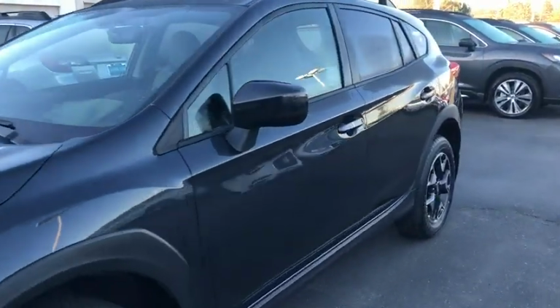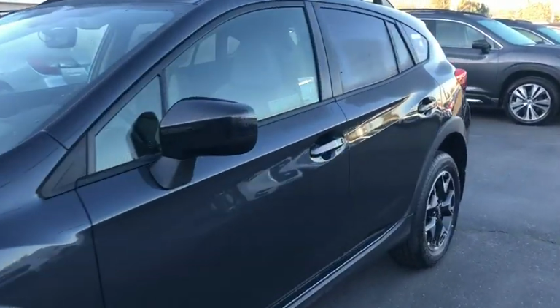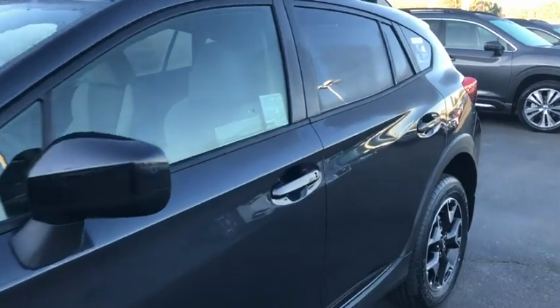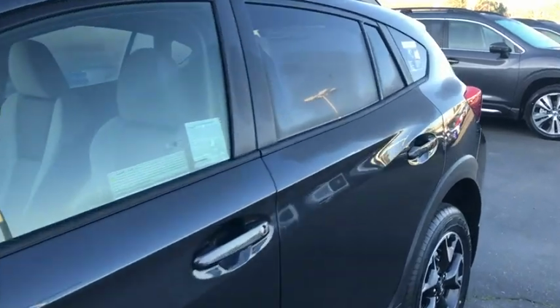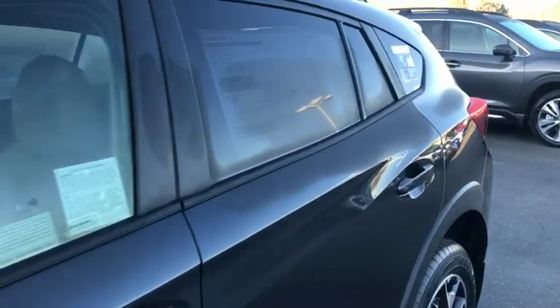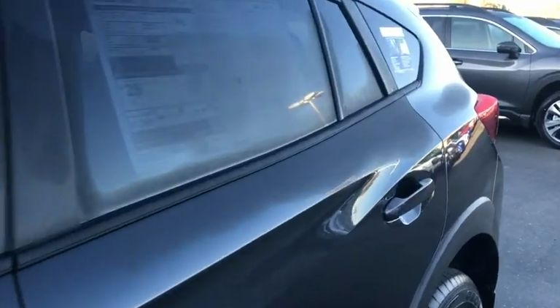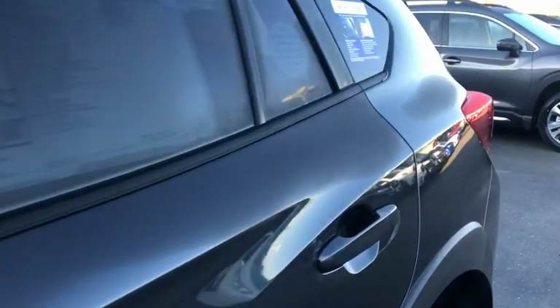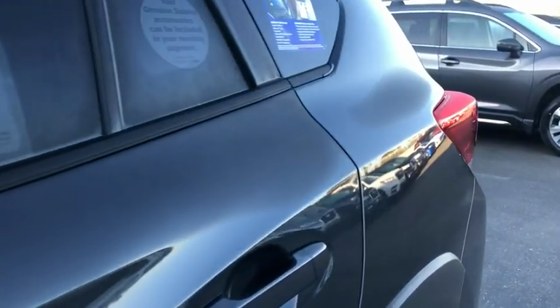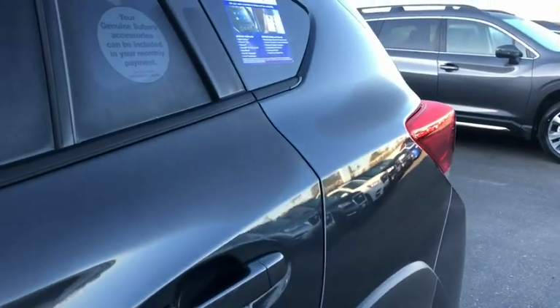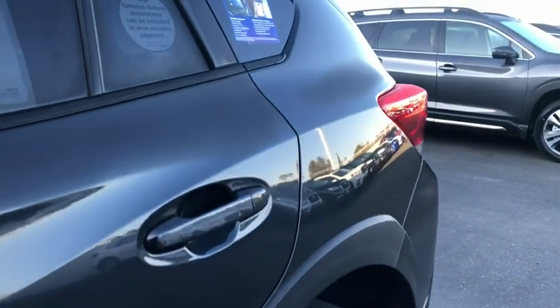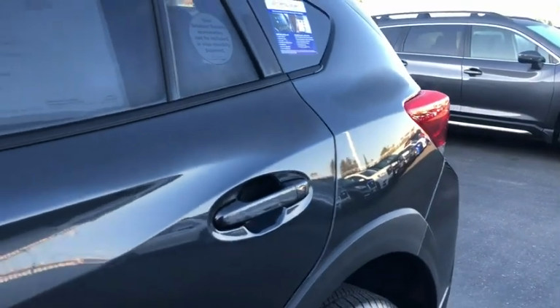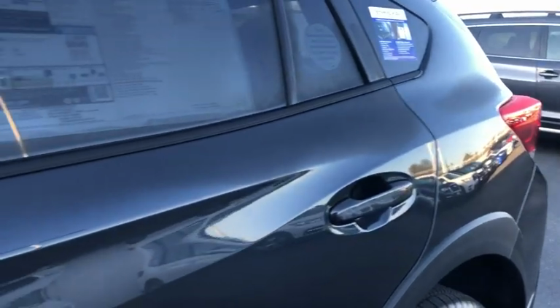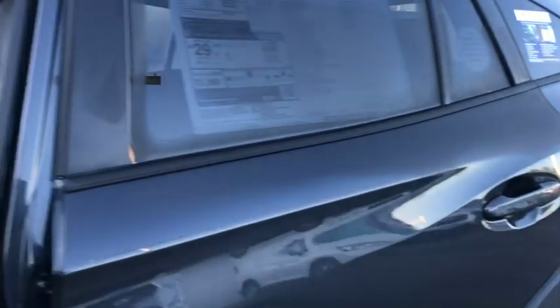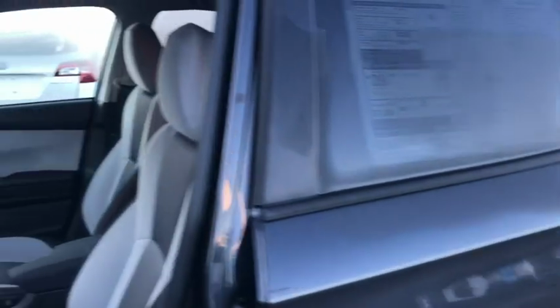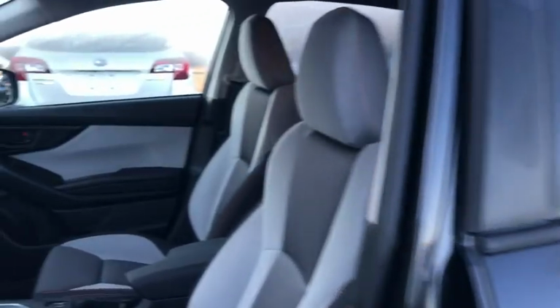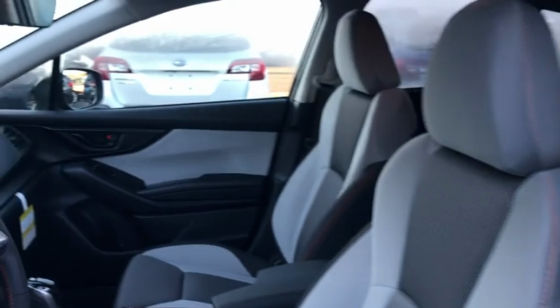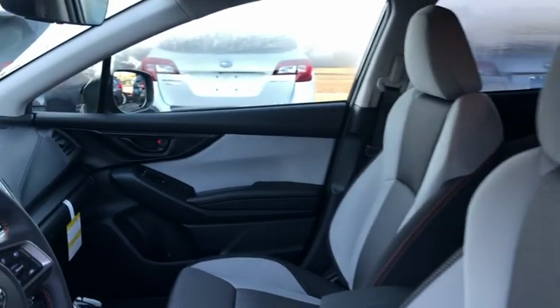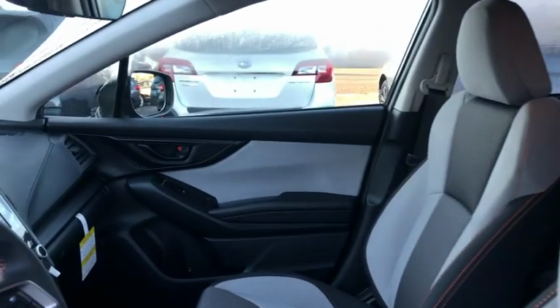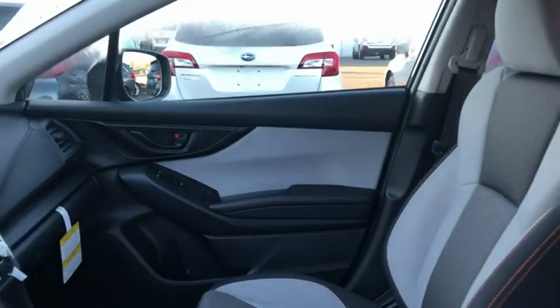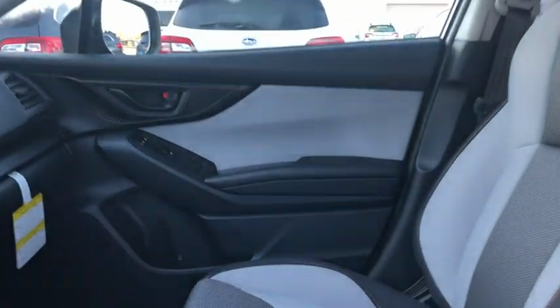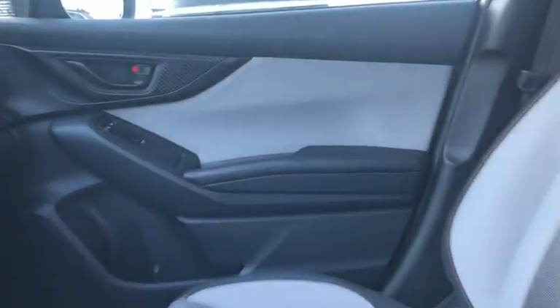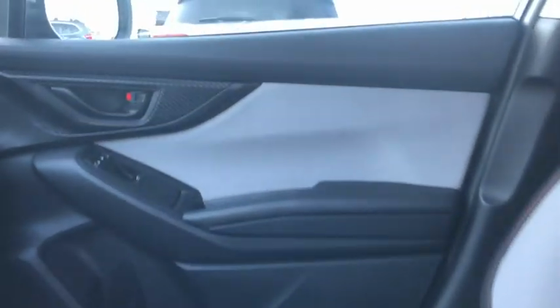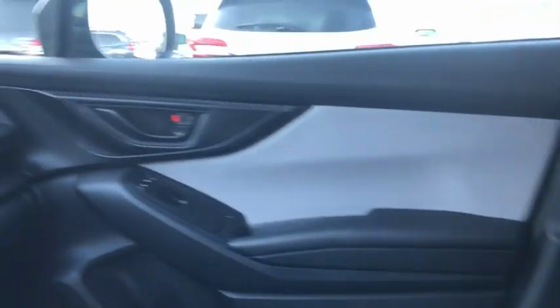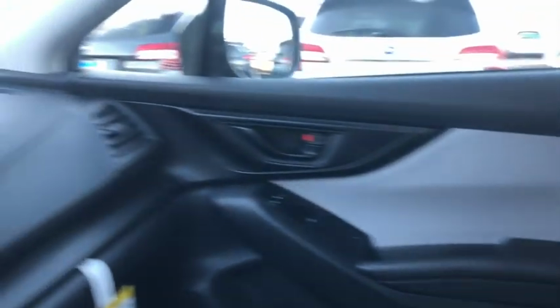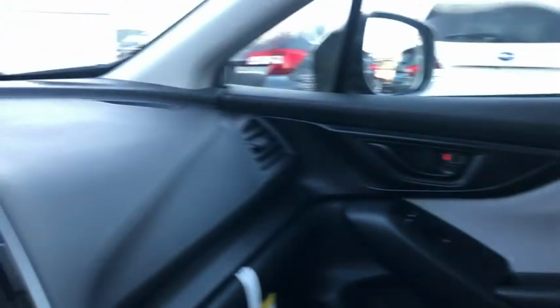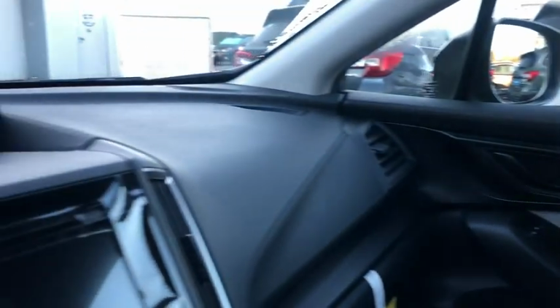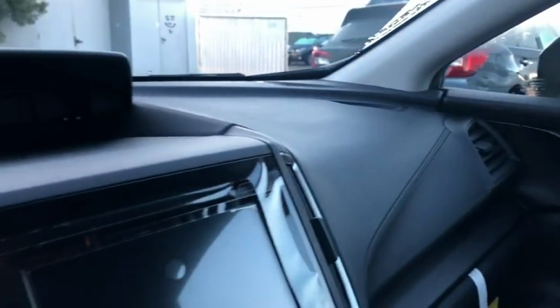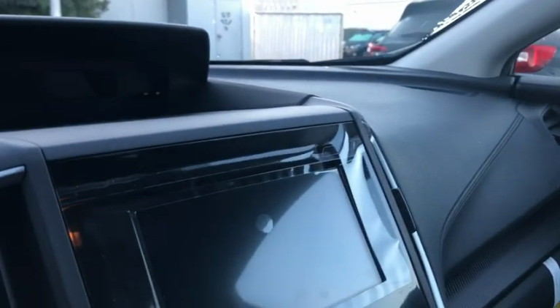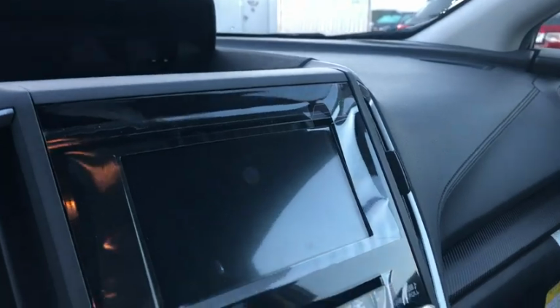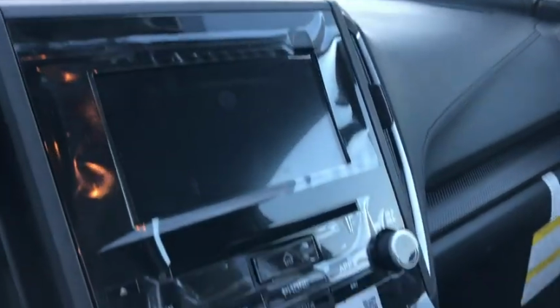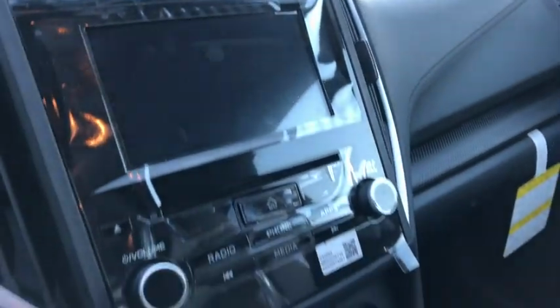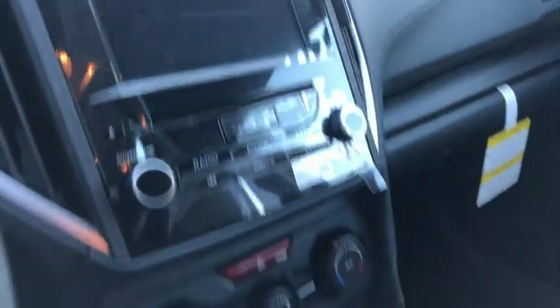All-wheel drive, backup camera, keyless entry, leather-wrapped steering wheel, power steering, adjustable steering wheel, cruise control, four-wheel disc brakes, aluminum wheels, front floor mats.